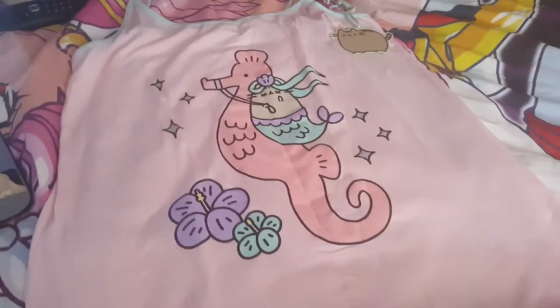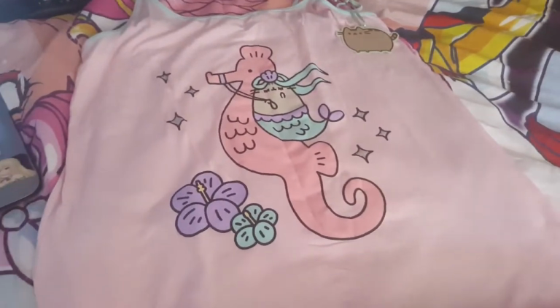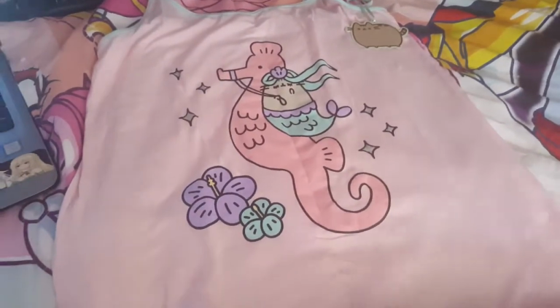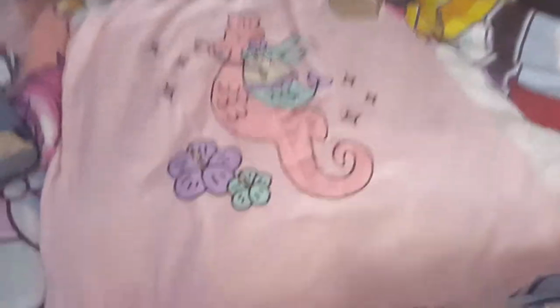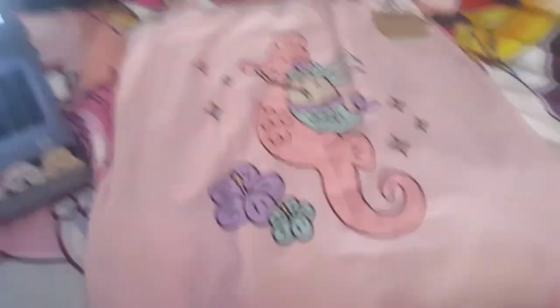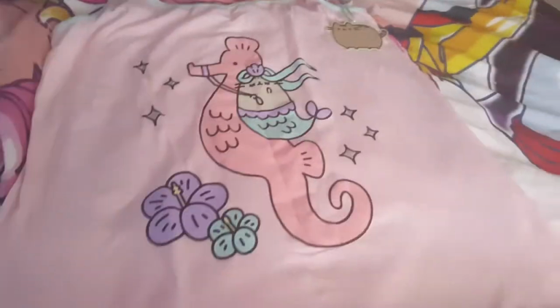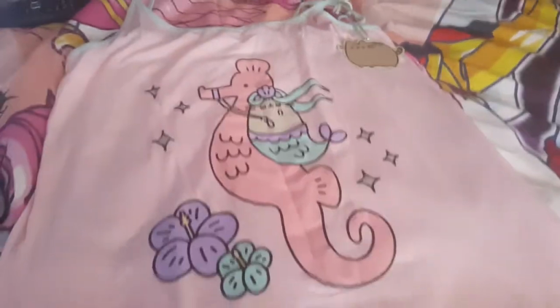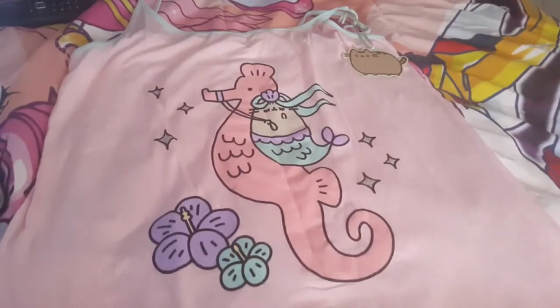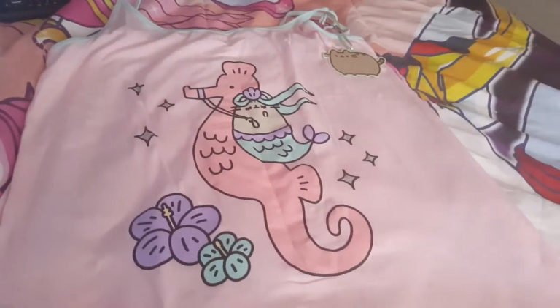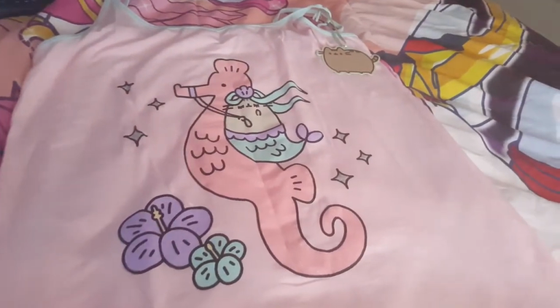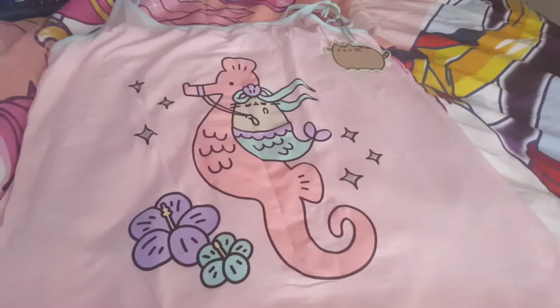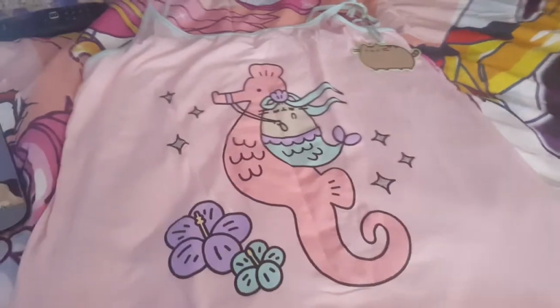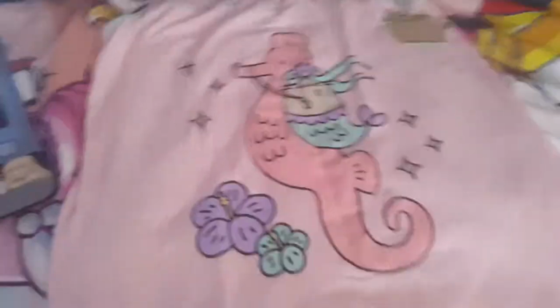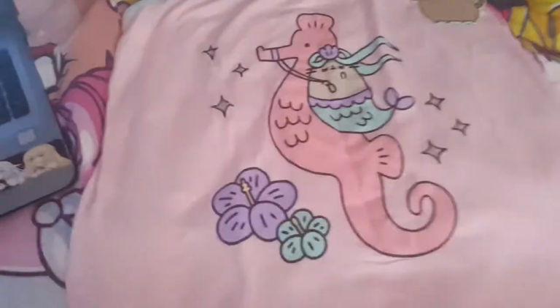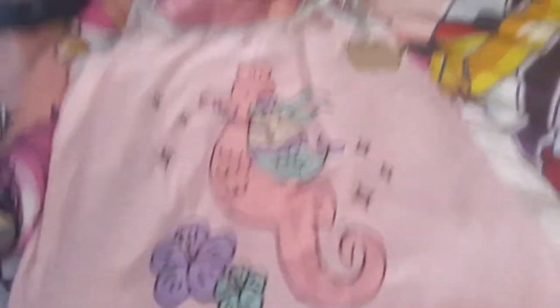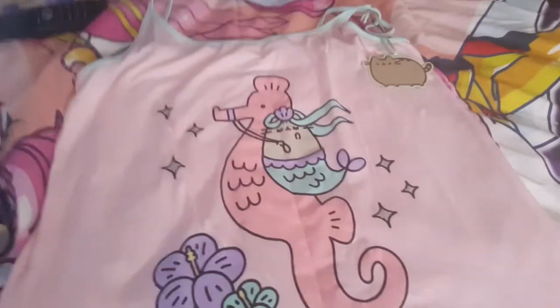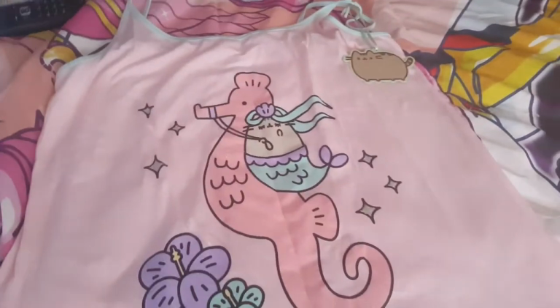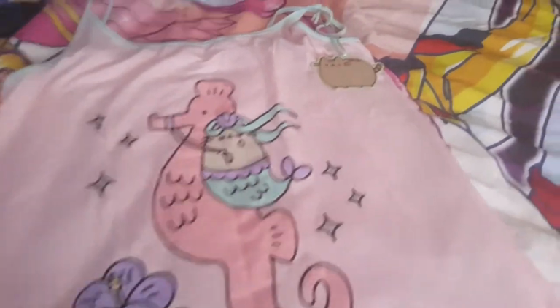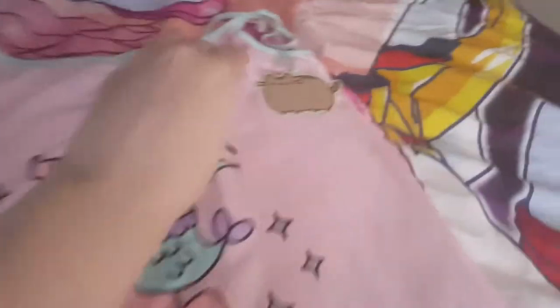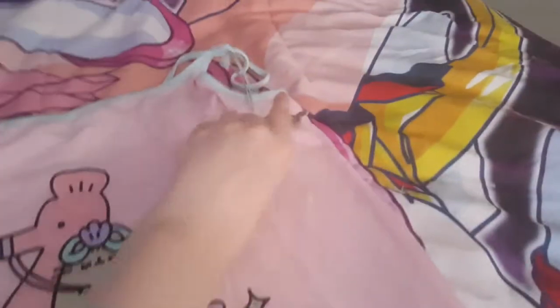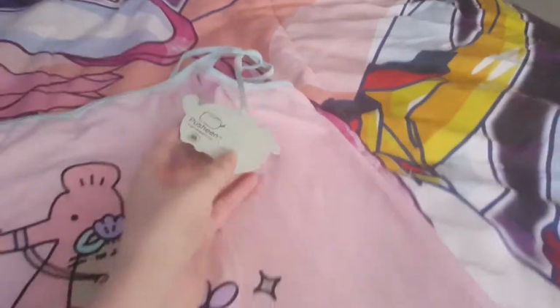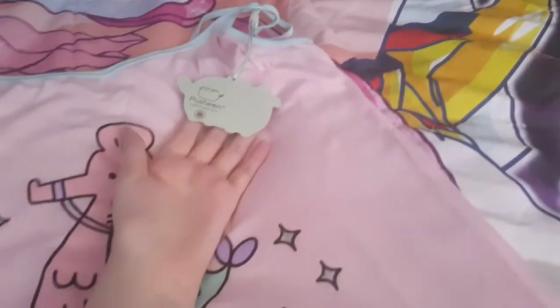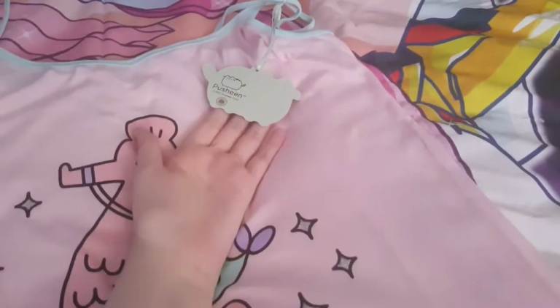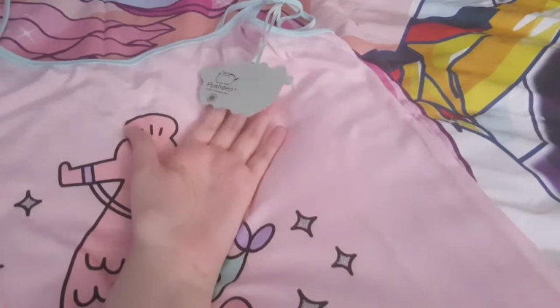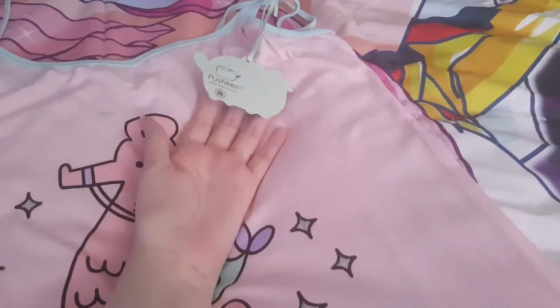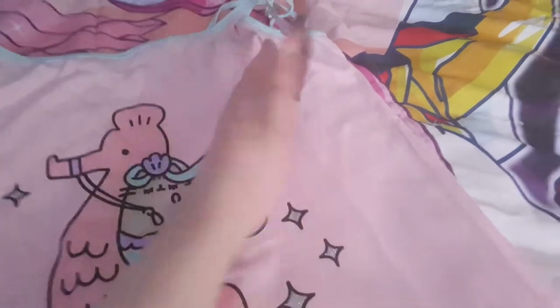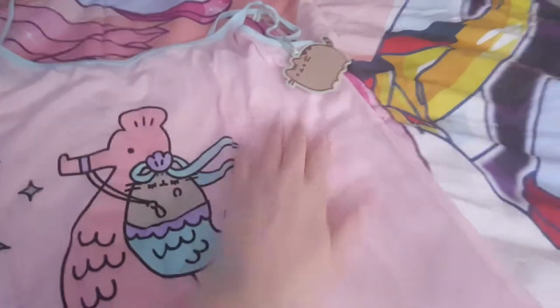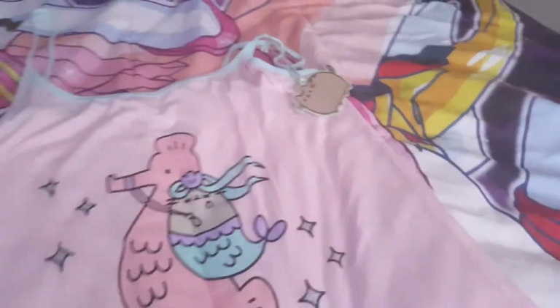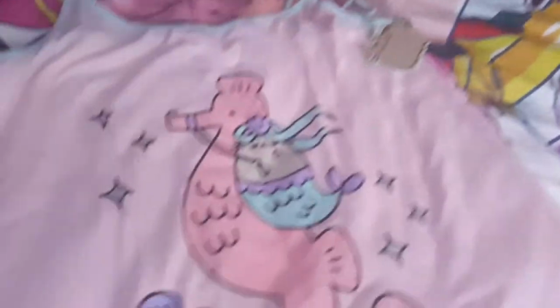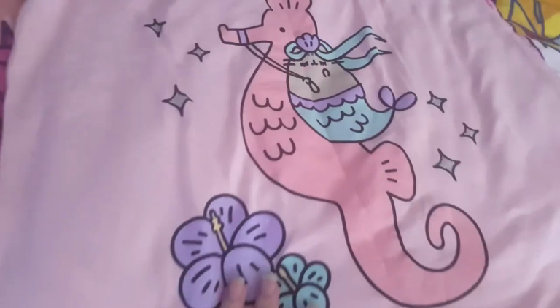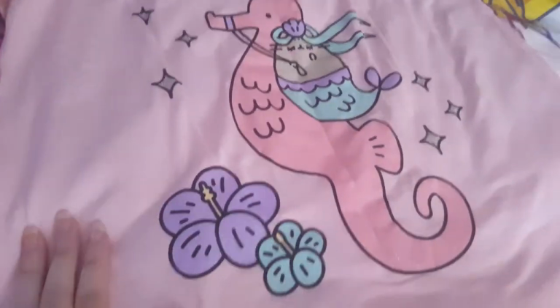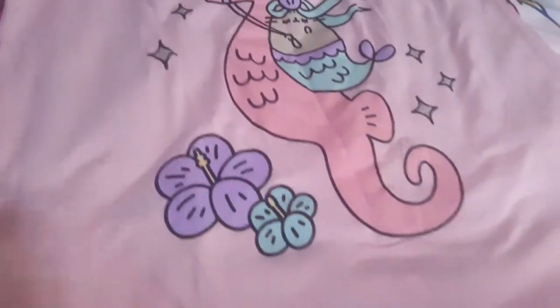That's mermaid — or meow-made — Pusheen on the seahorse. As you see here, we got from Primark, Penneys. And here's the Pusheen little tag.